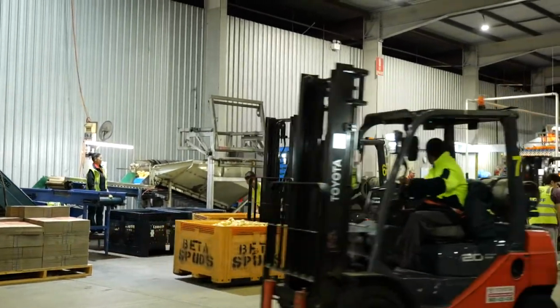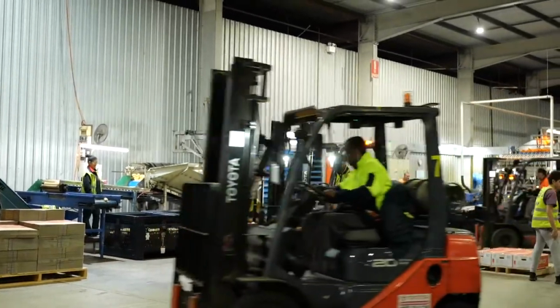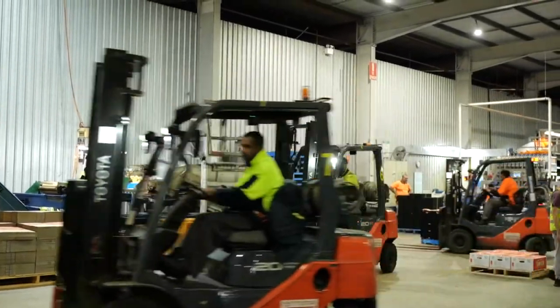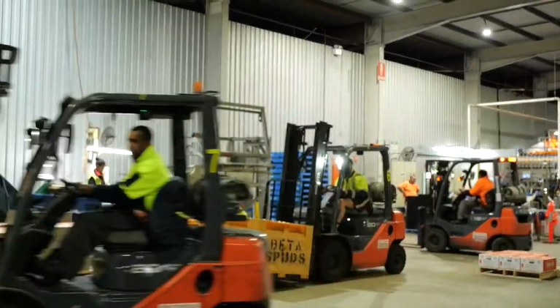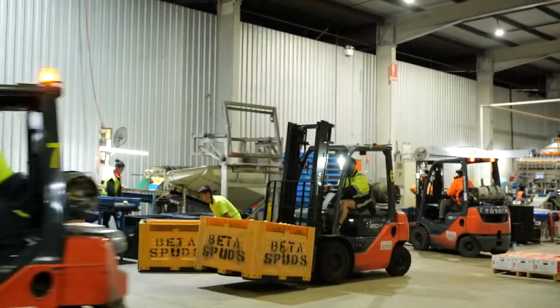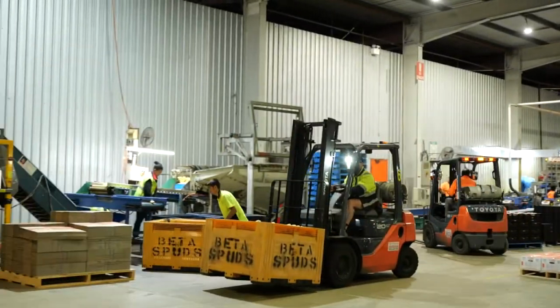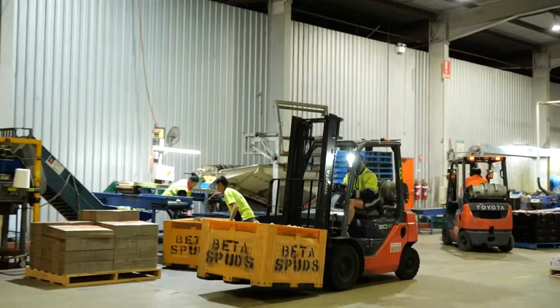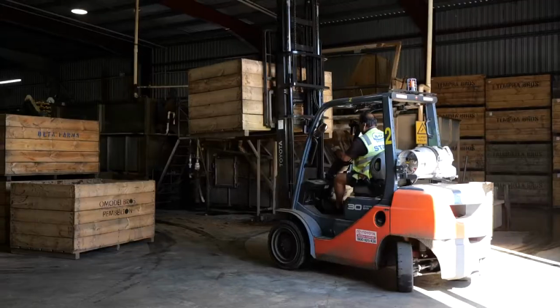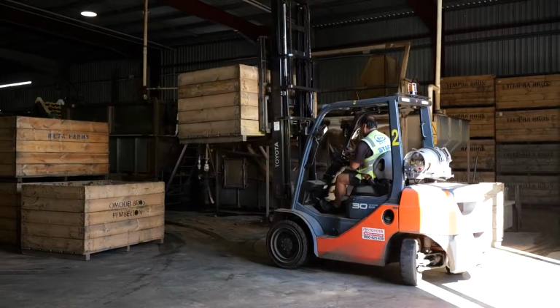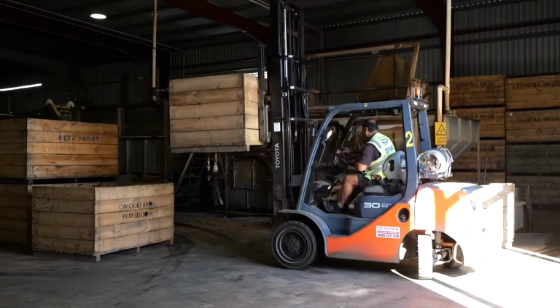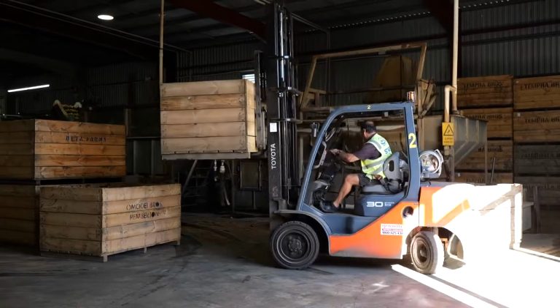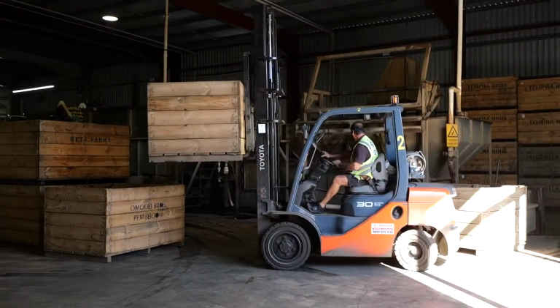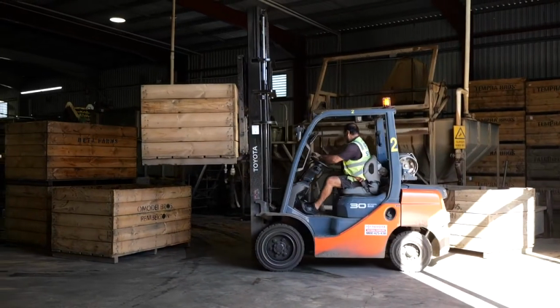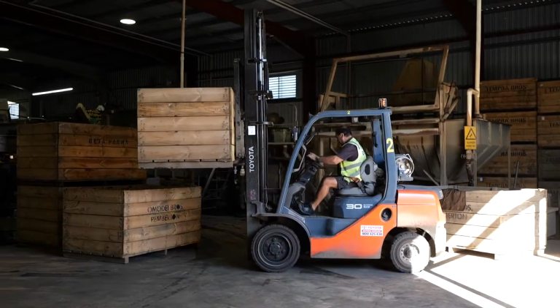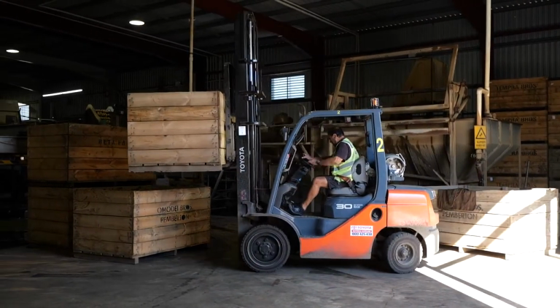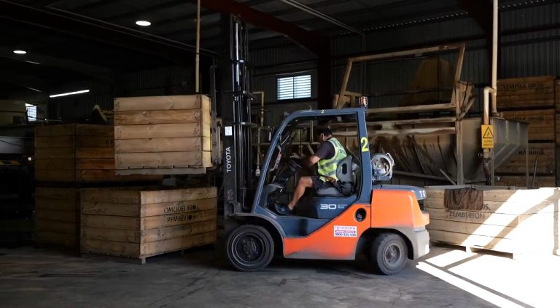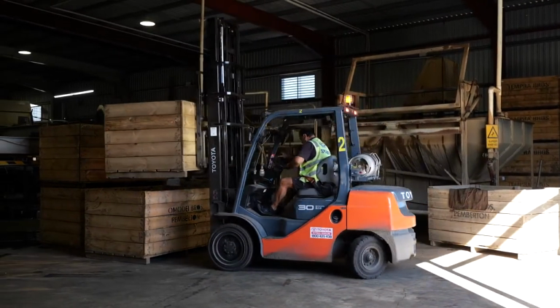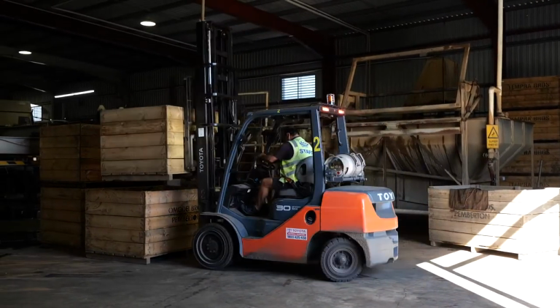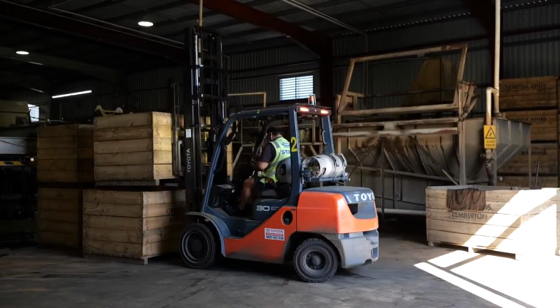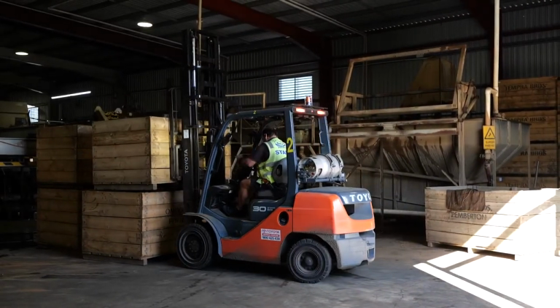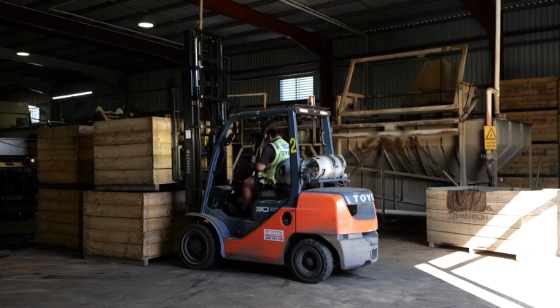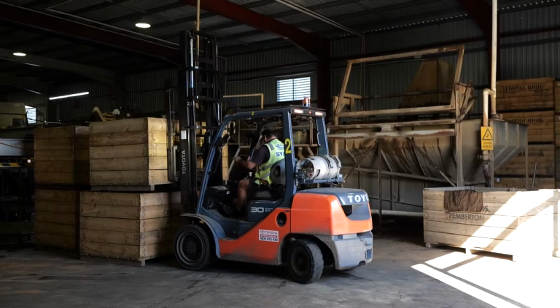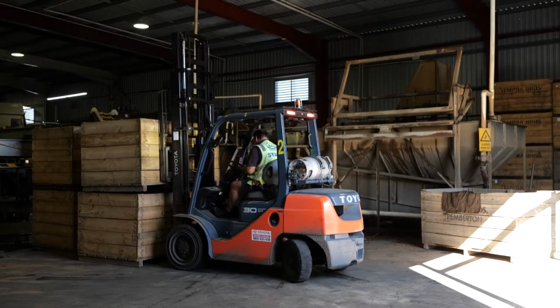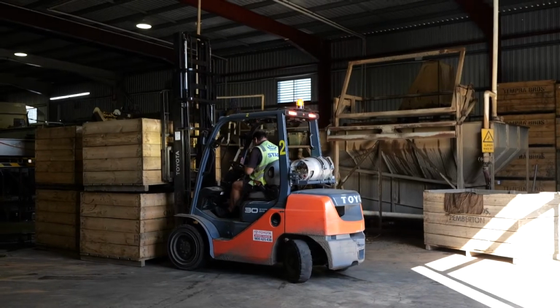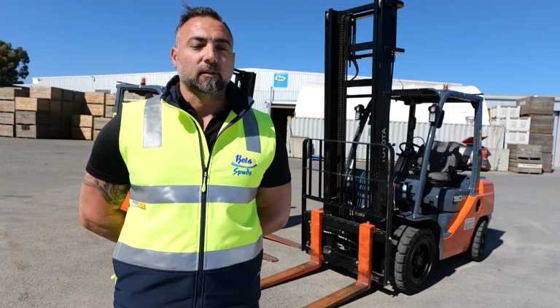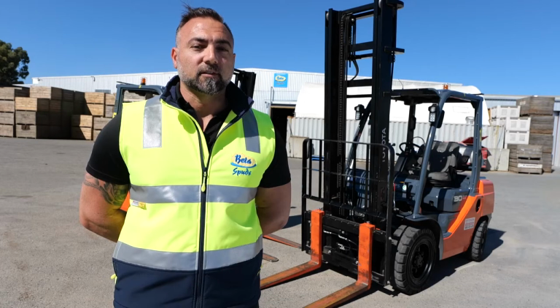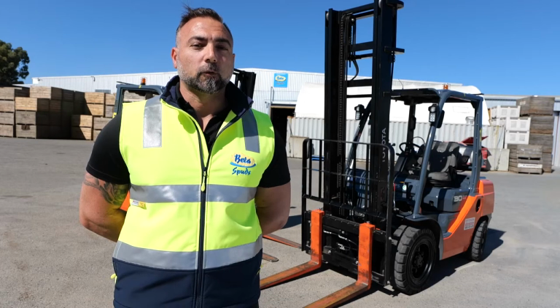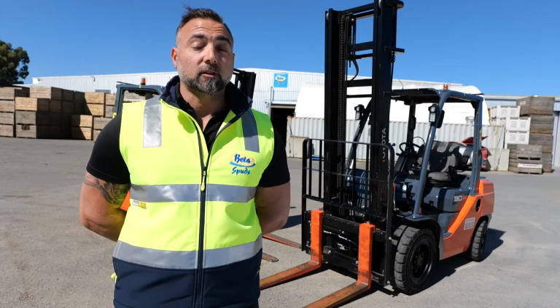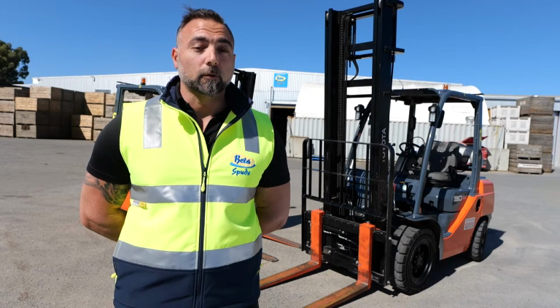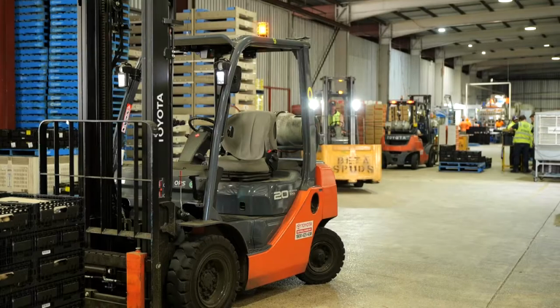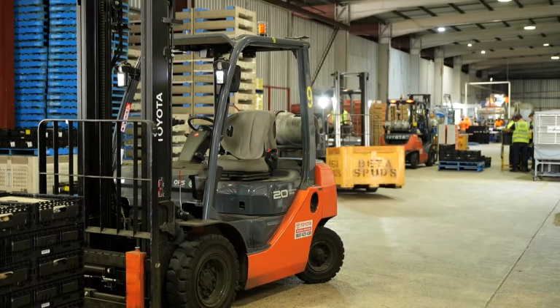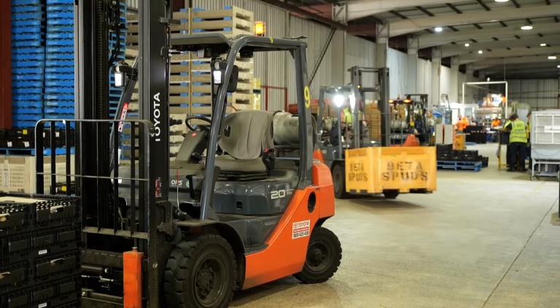Our team are very well experienced forklift drivers and these Toyota models keep up with the best of them. The workmanship and quality of the Toyota forklifts are A1. The consistency between each model and unit is flawless.